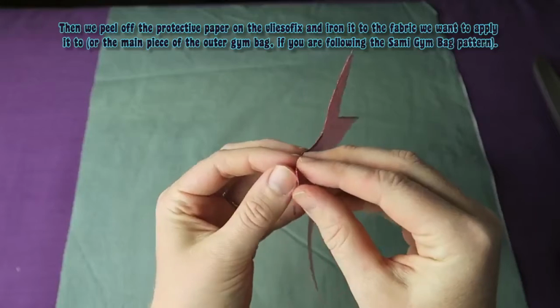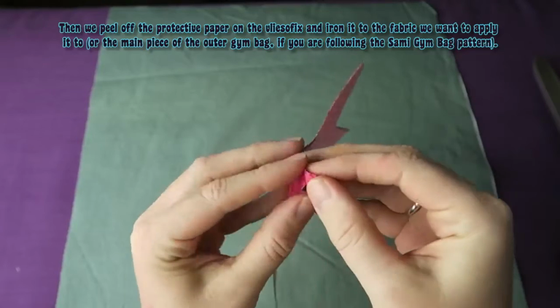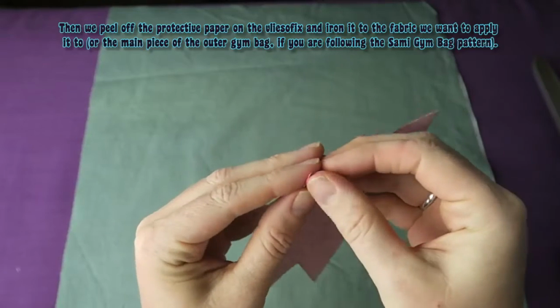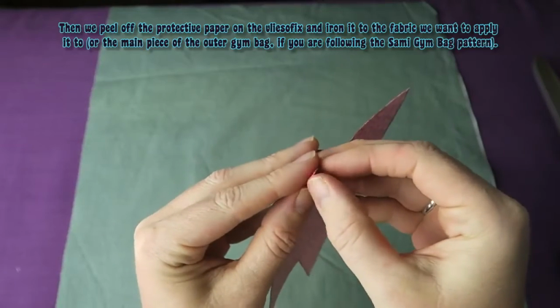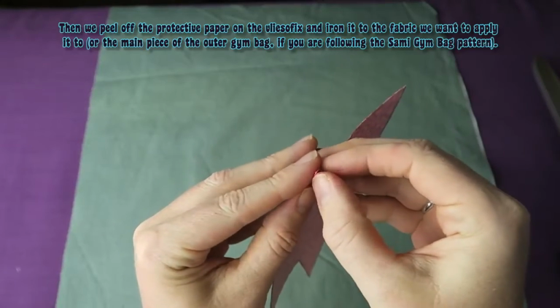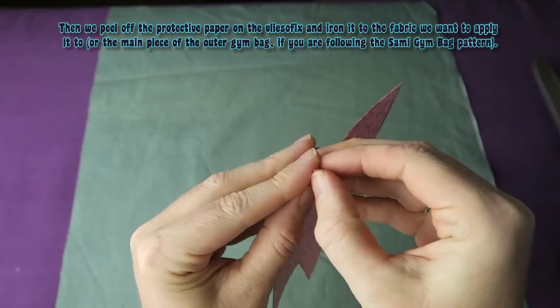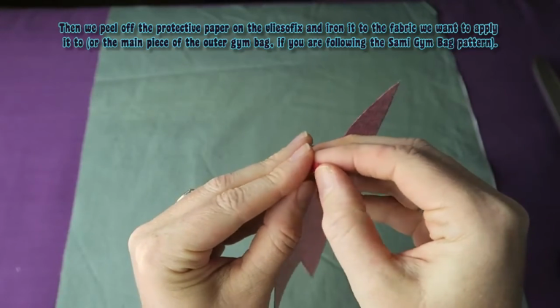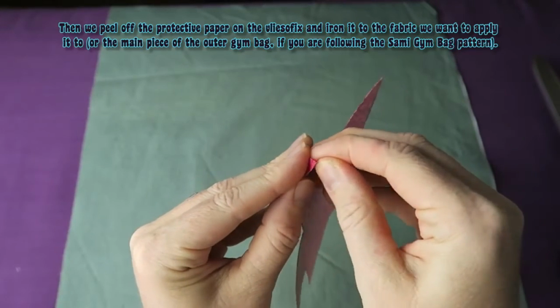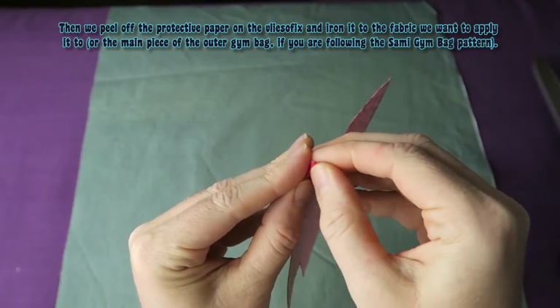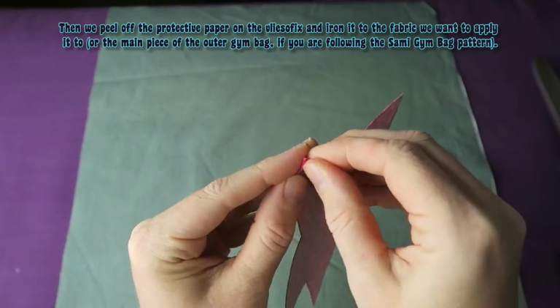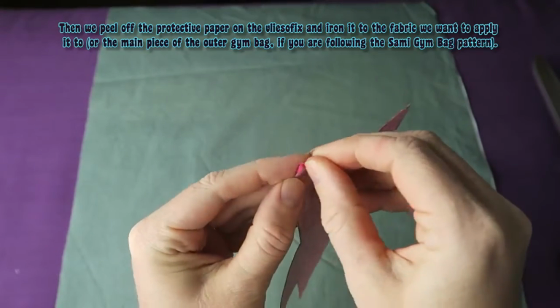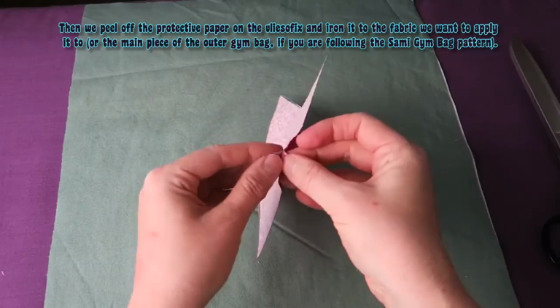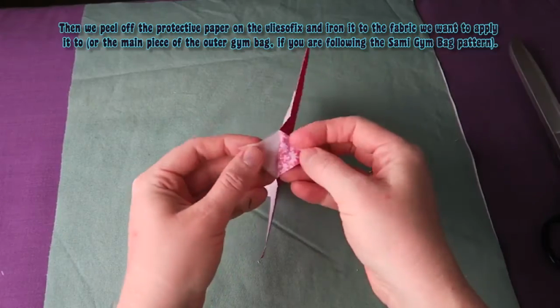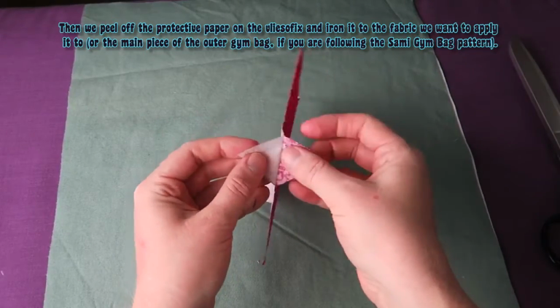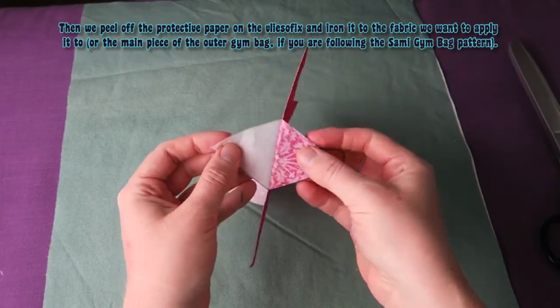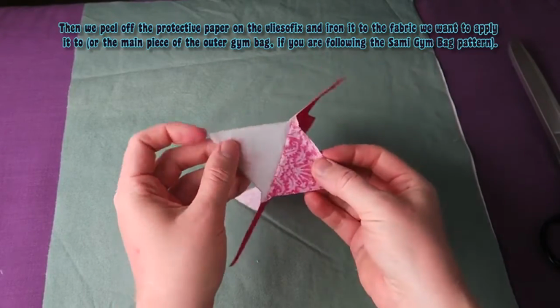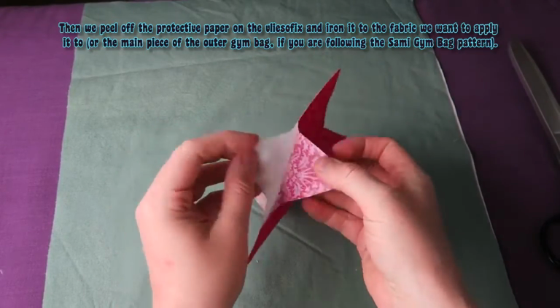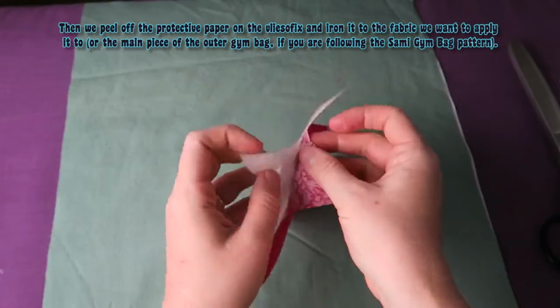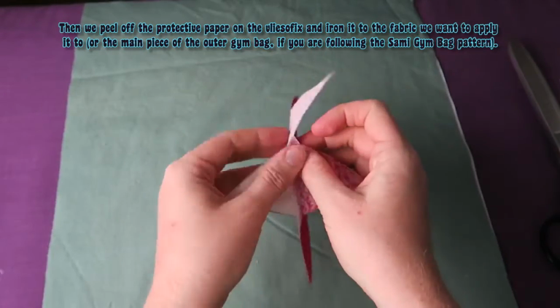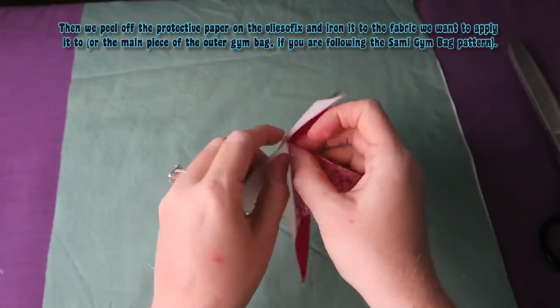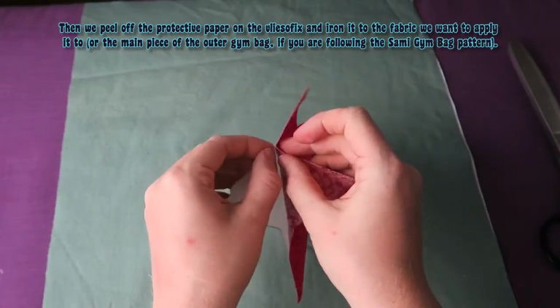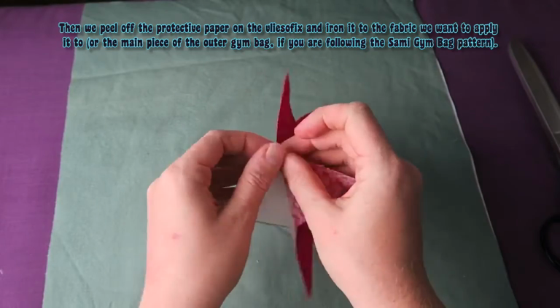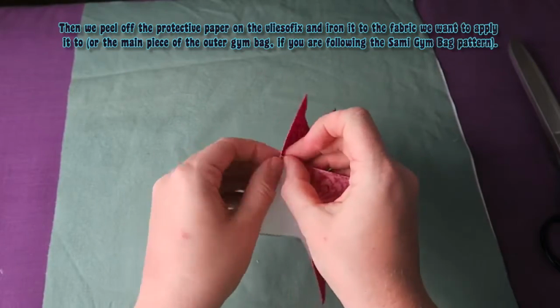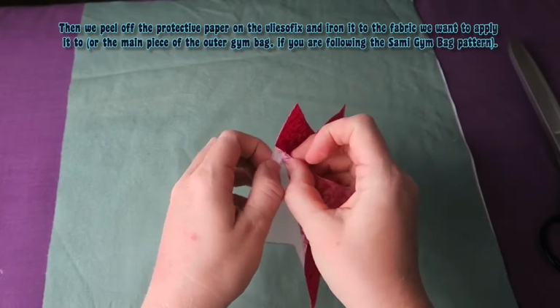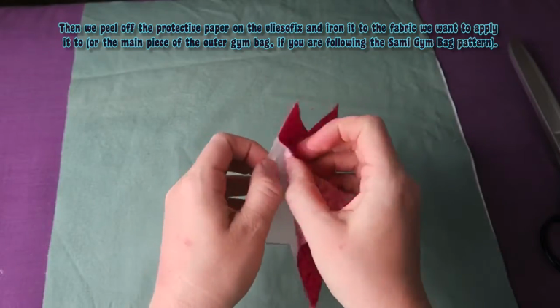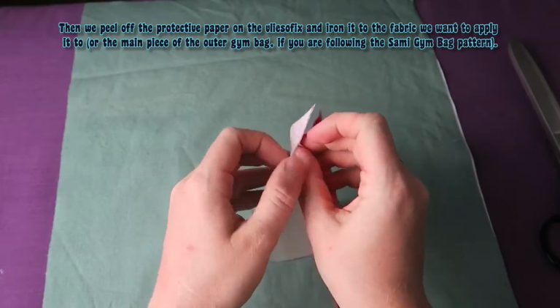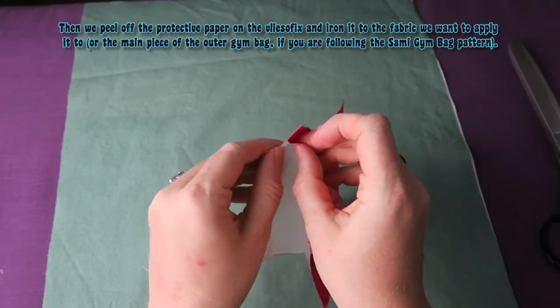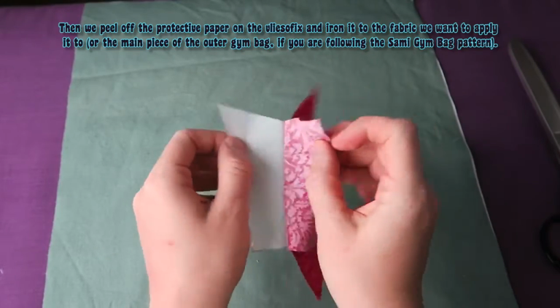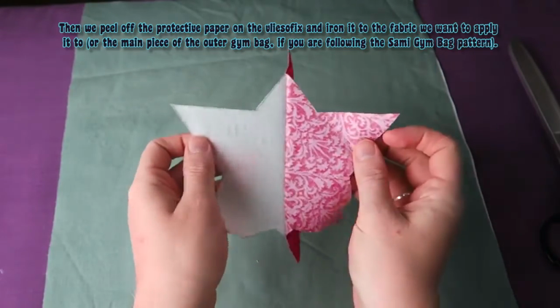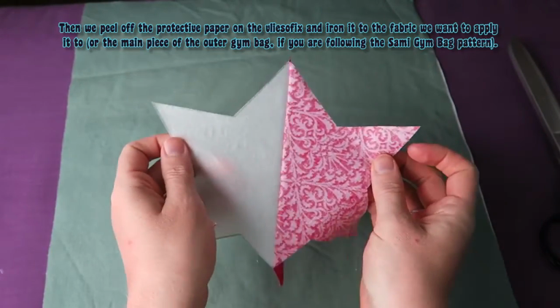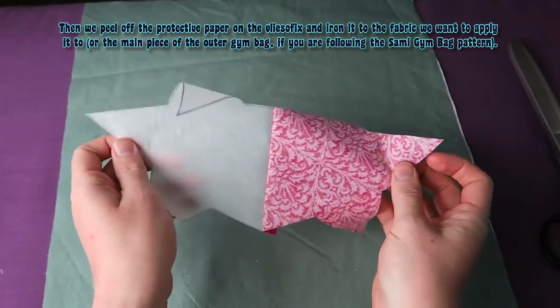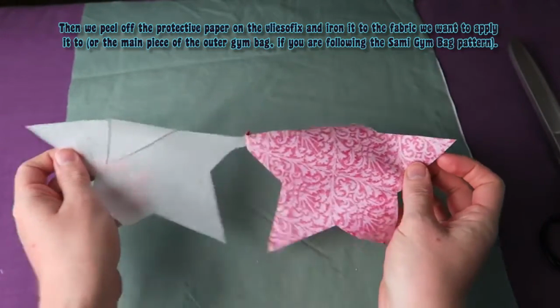Then we peel off the protective paper on the Flysofix and iron it to the fabric we want to apply it to — or the main piece of the outer gym bag if you are following the semi-gymbag pattern.